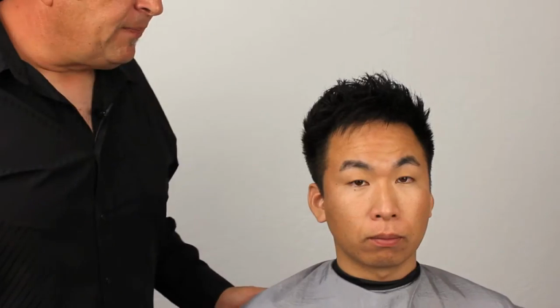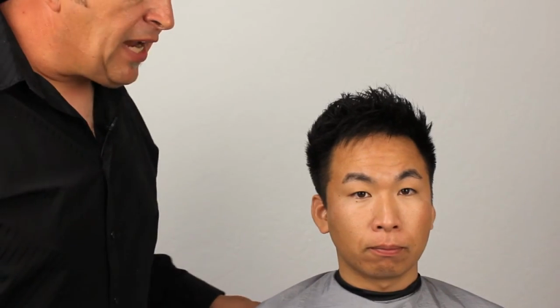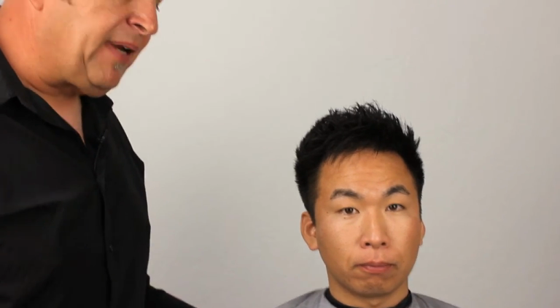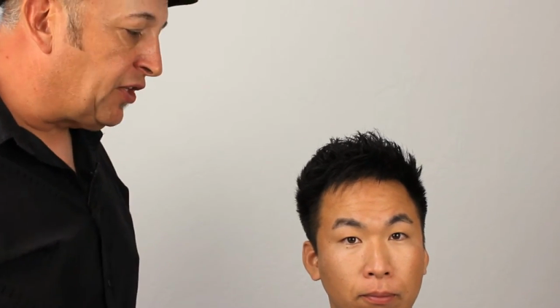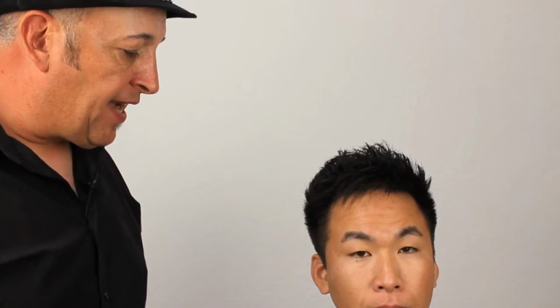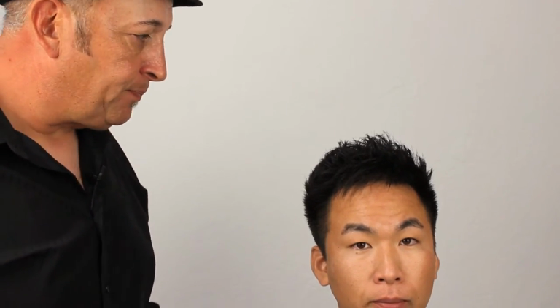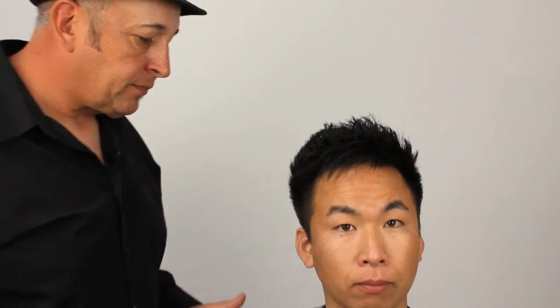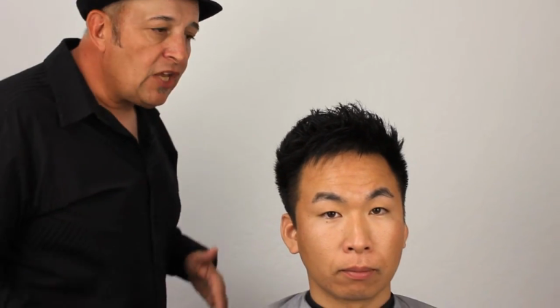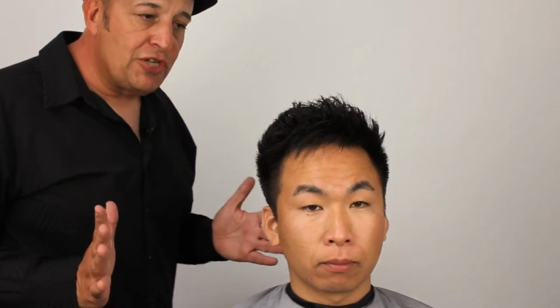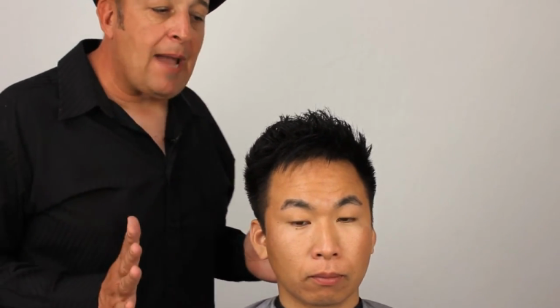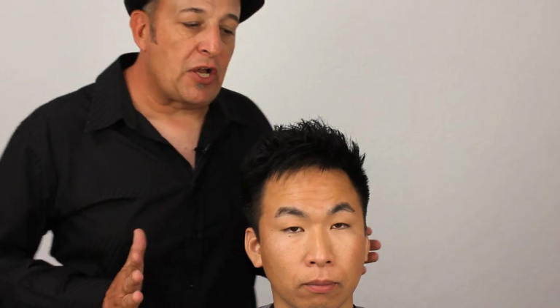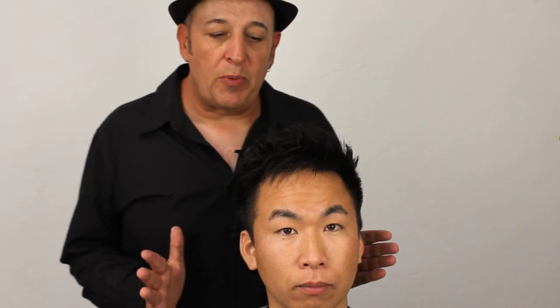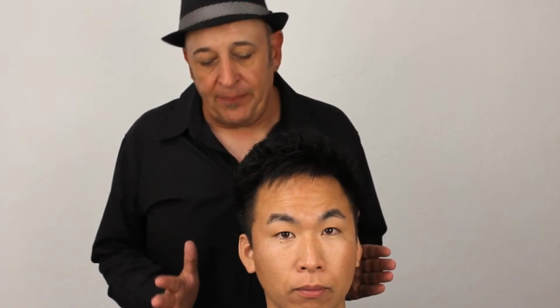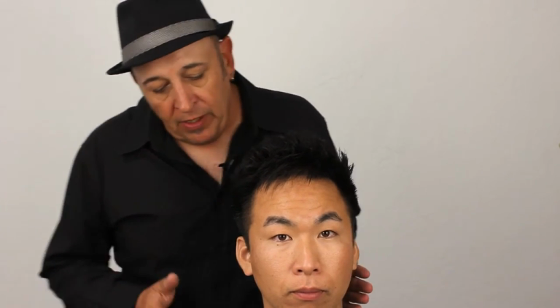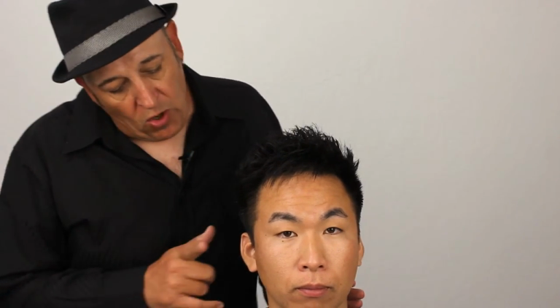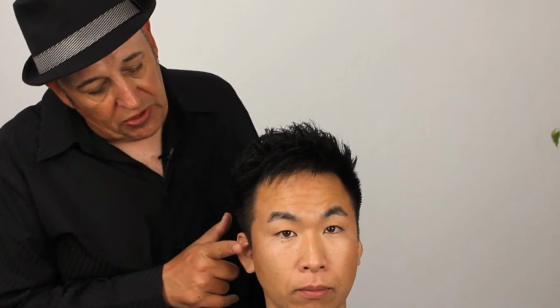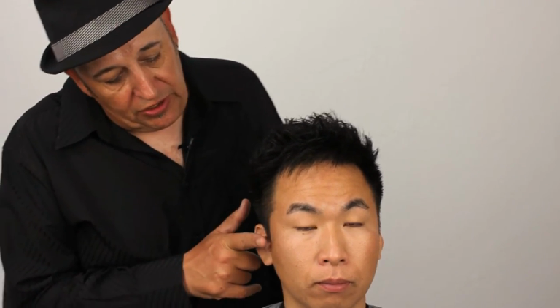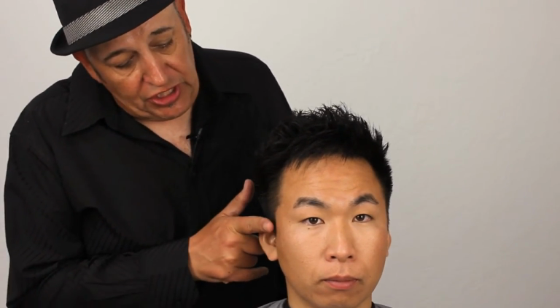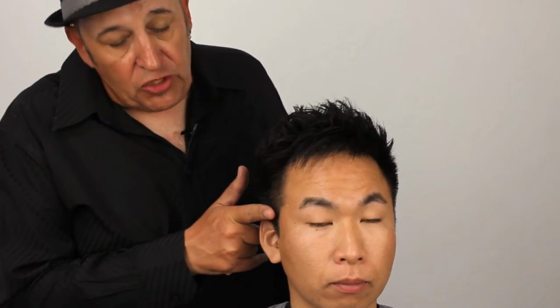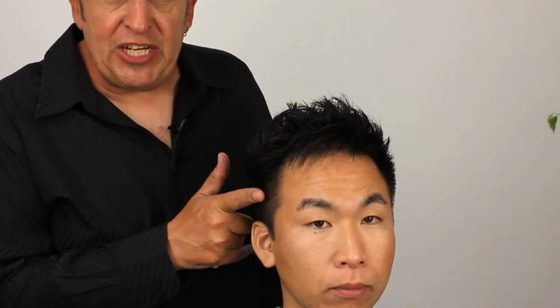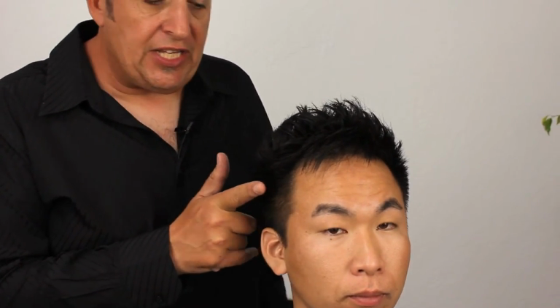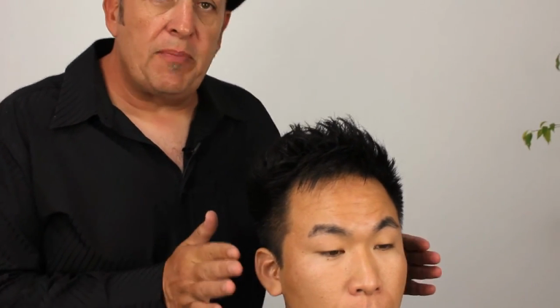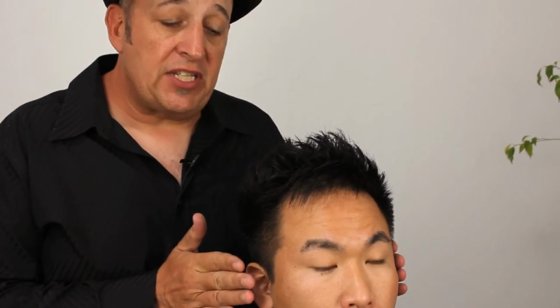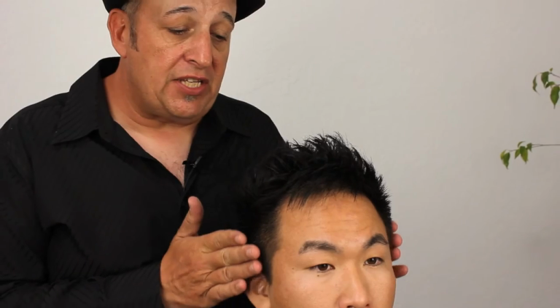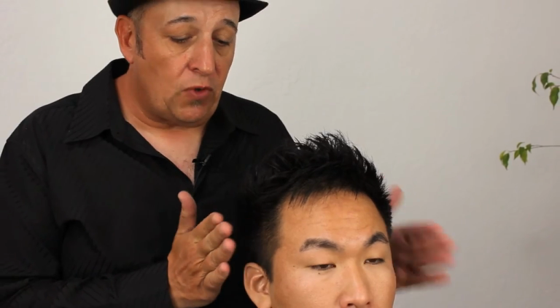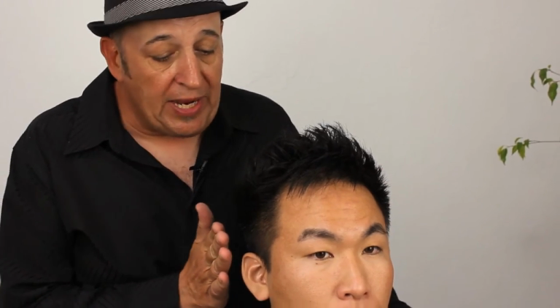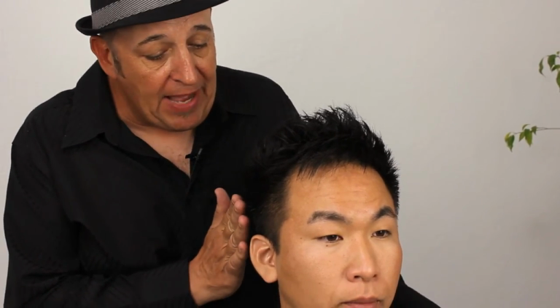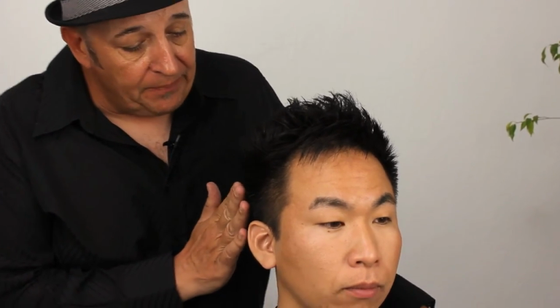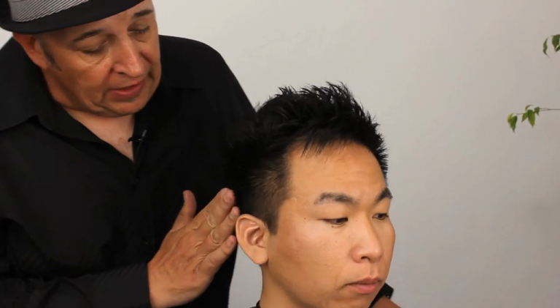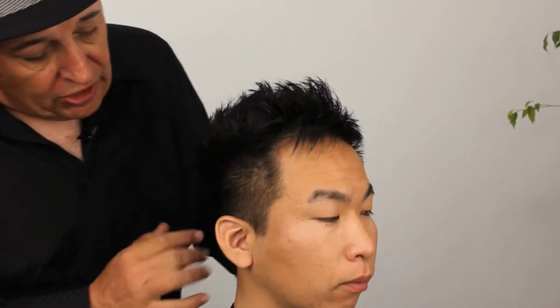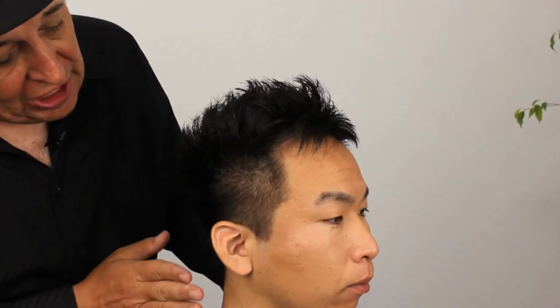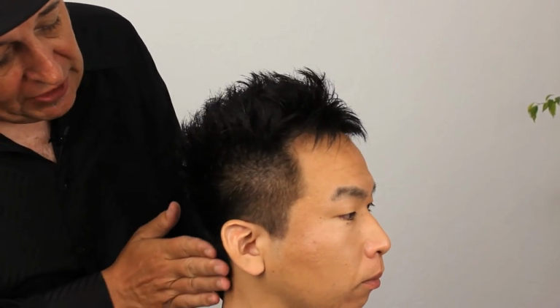Now we have the completed look of our haircut. Just to recap and go through what we did: we used Jatai switchblade shears on both of our sides, all the way into the back, doing shear over comb.